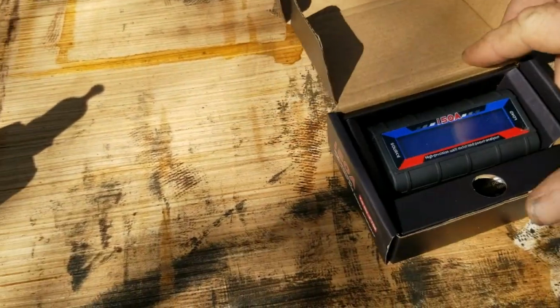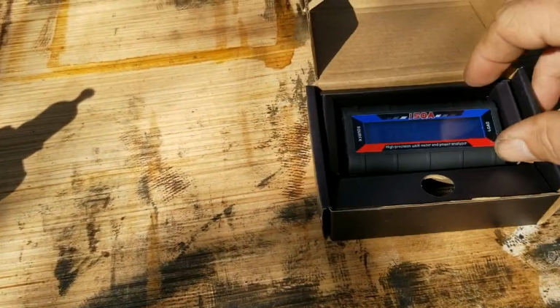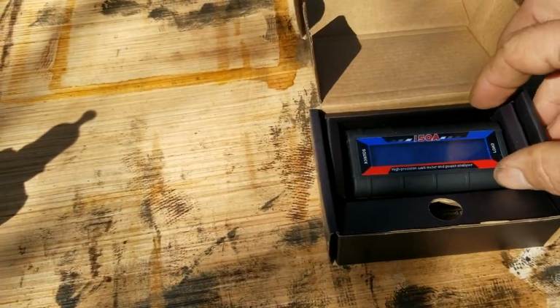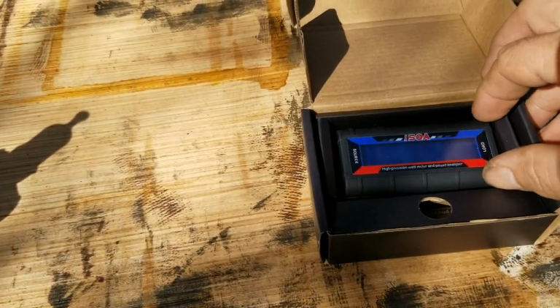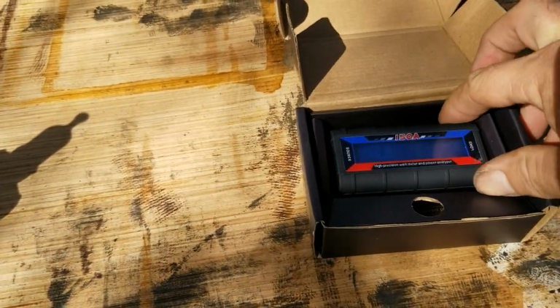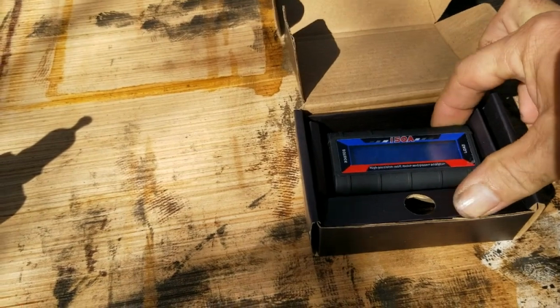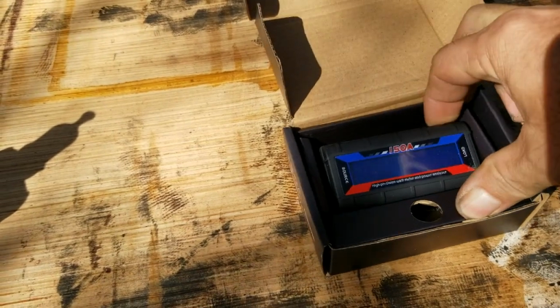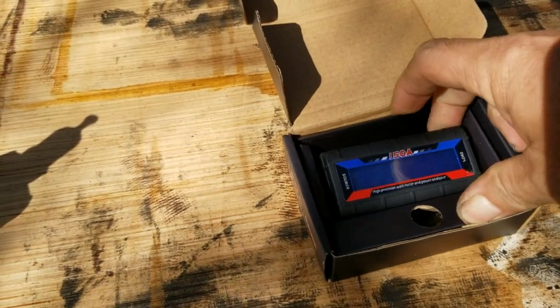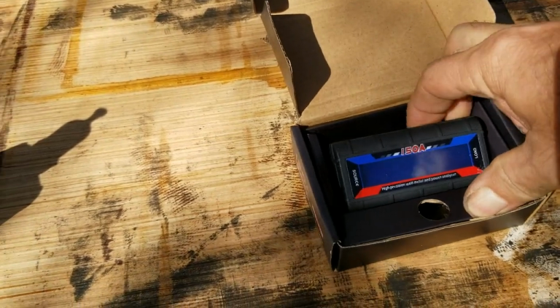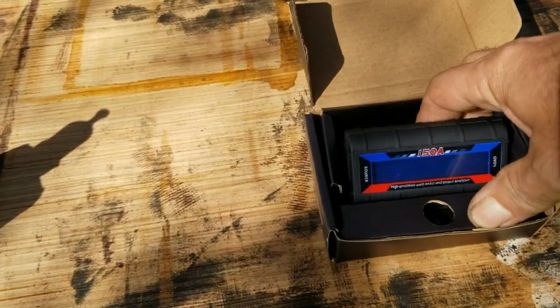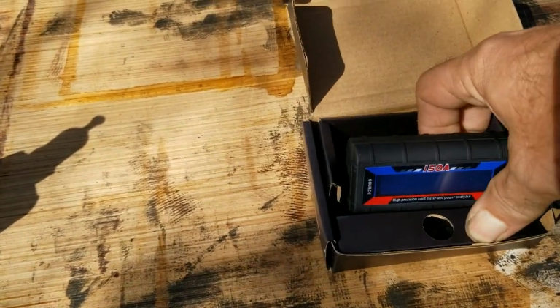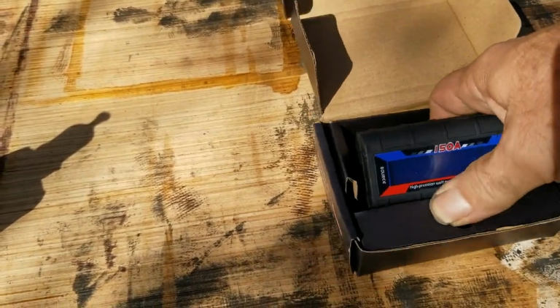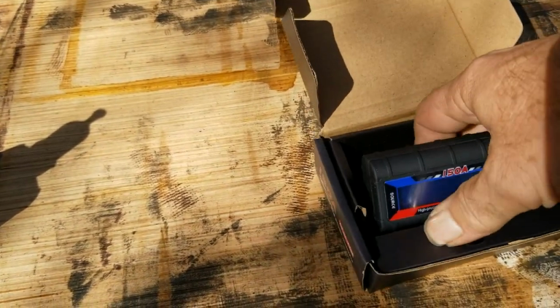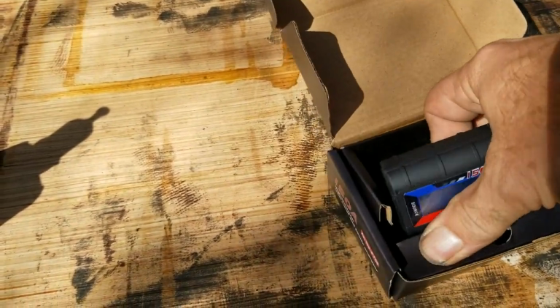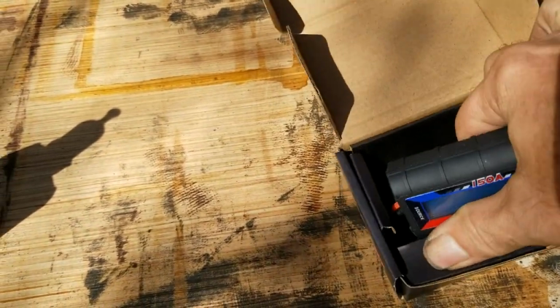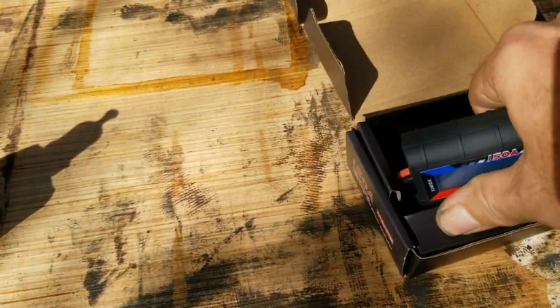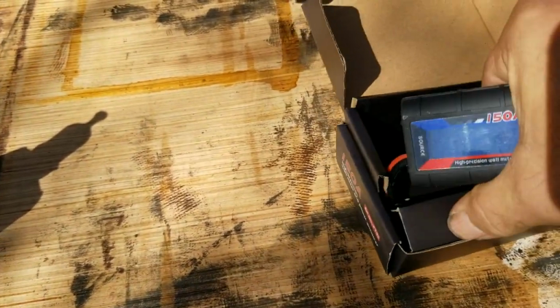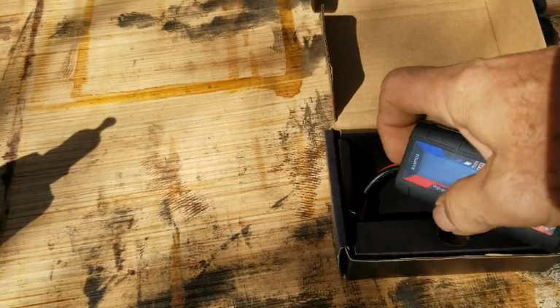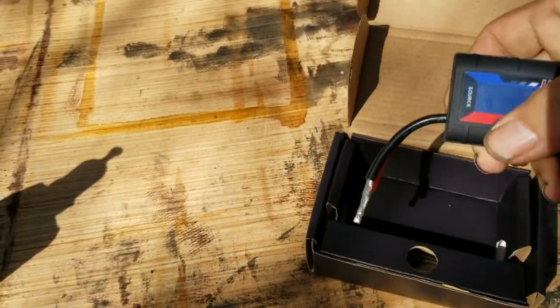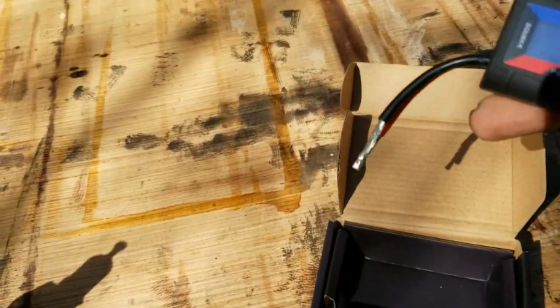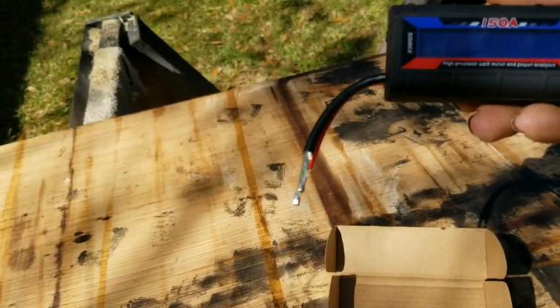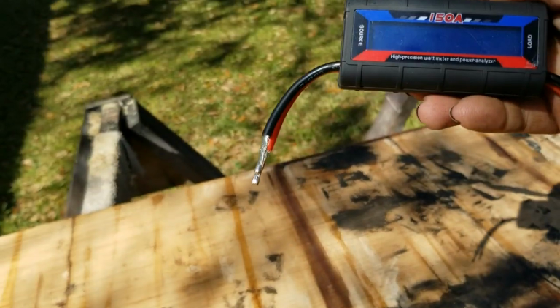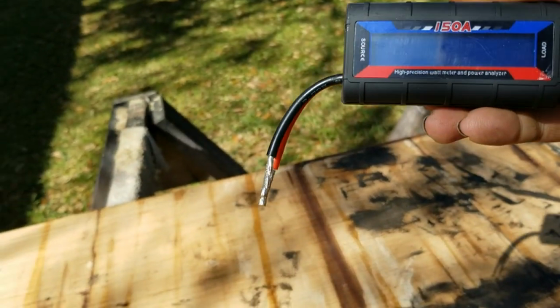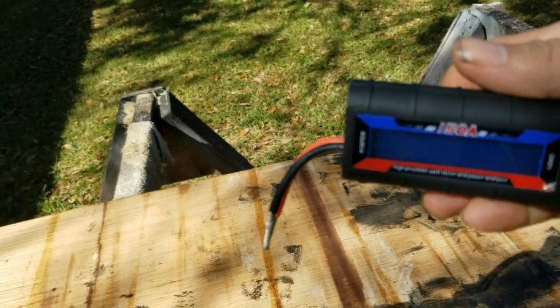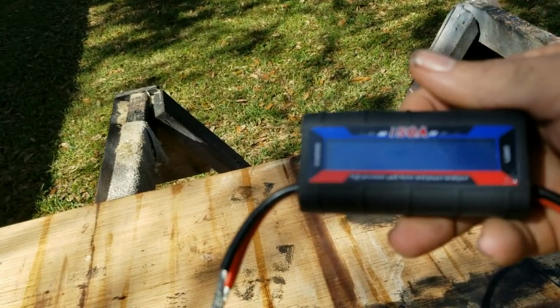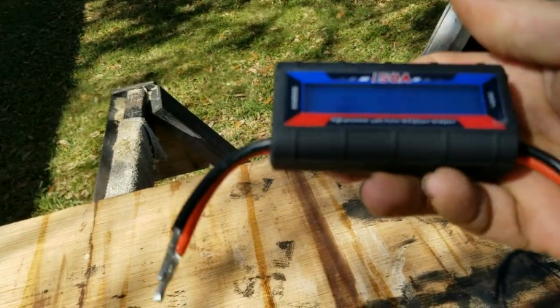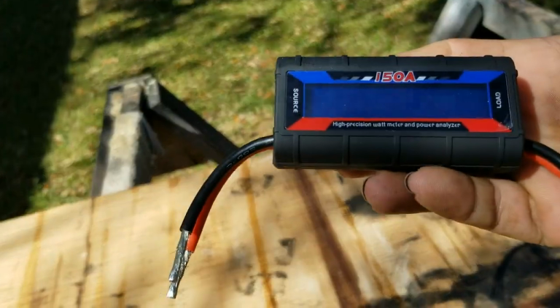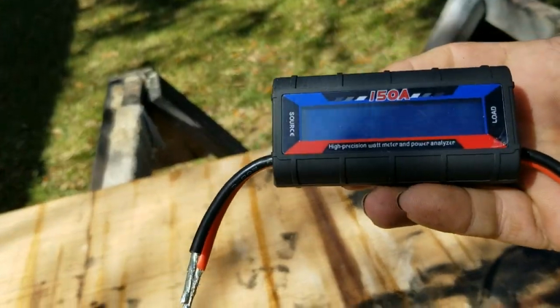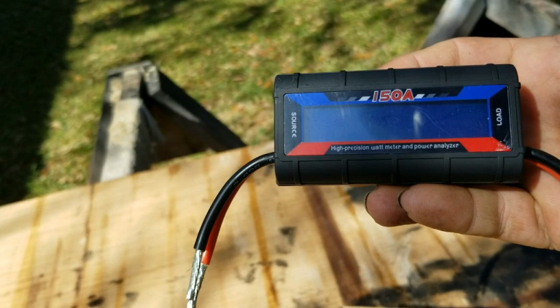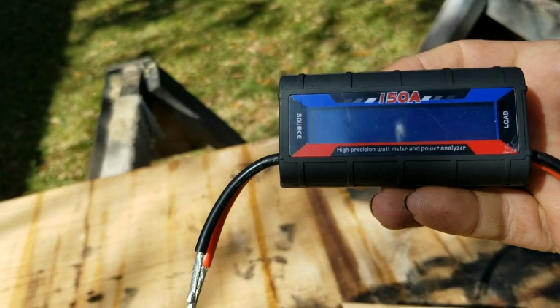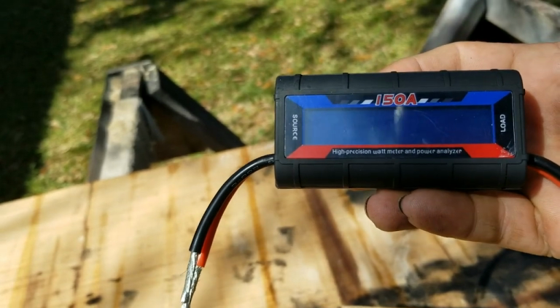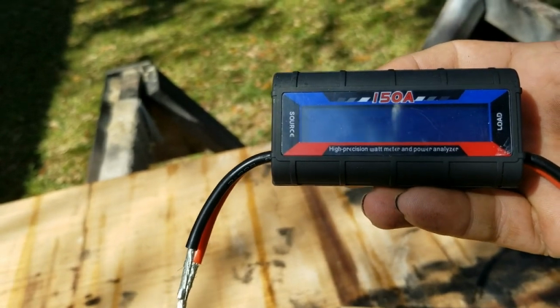Alright, so this little device, once you hook it up to a 12-volt source and the load, is supposed to tell you how many amp hours, watt hours, voltage — all that that you use. Let's hook it up.